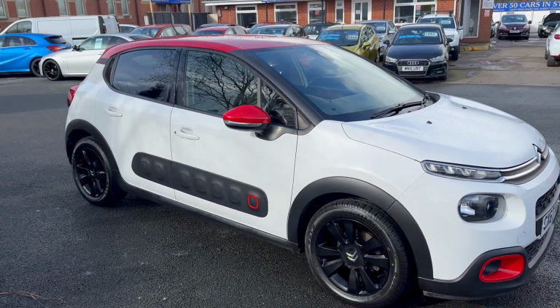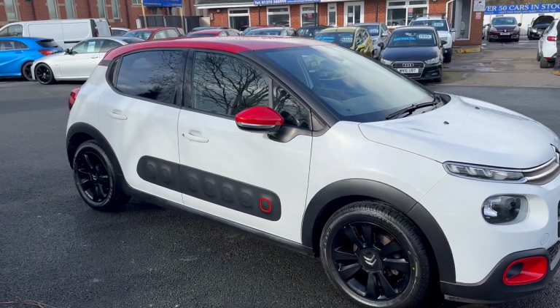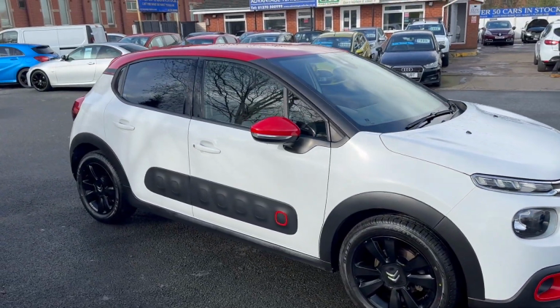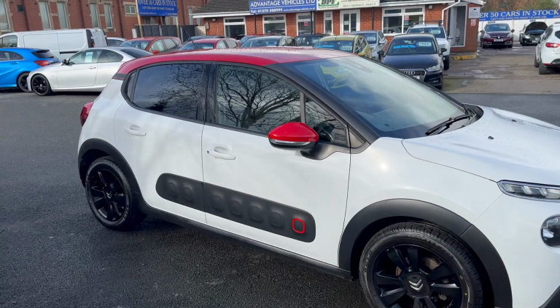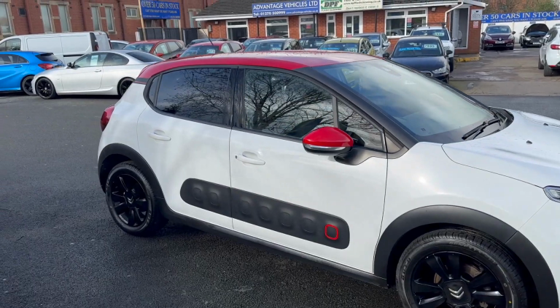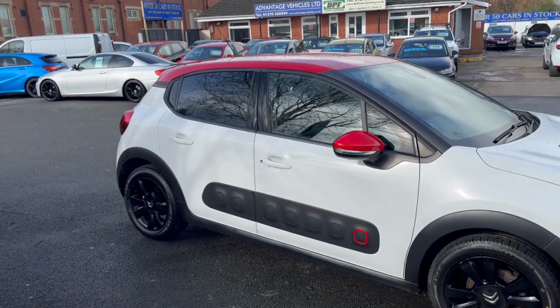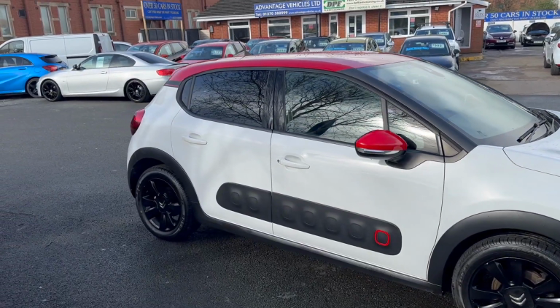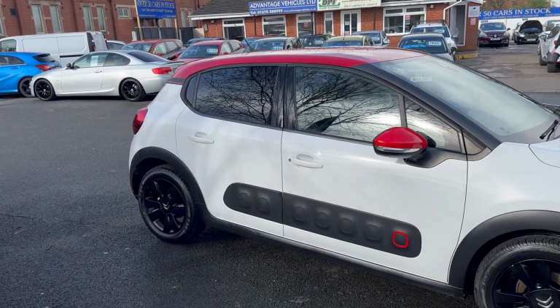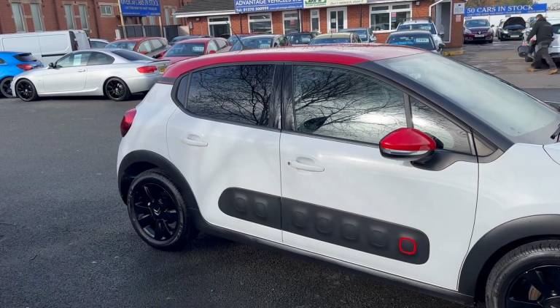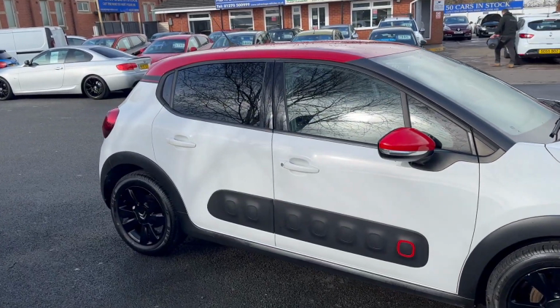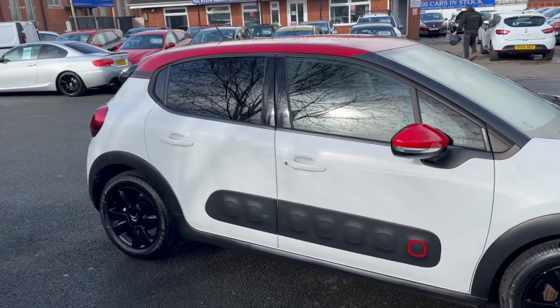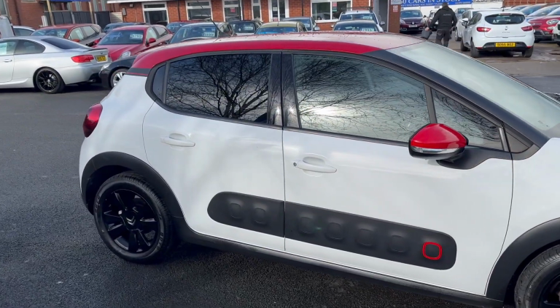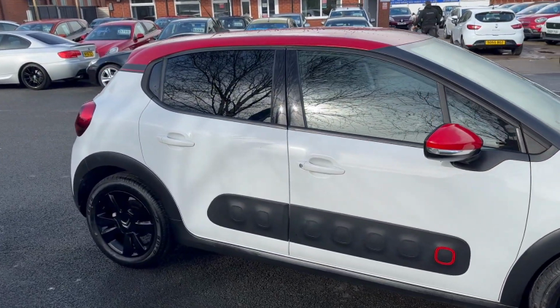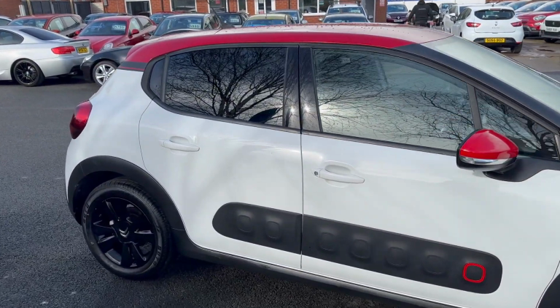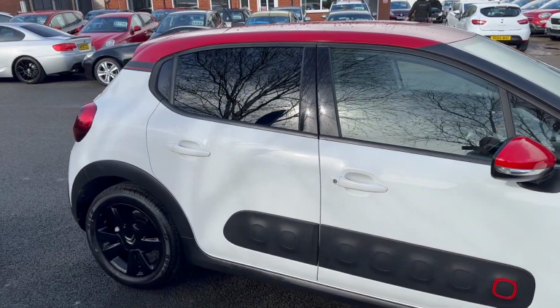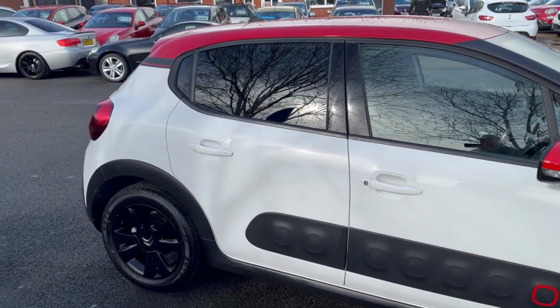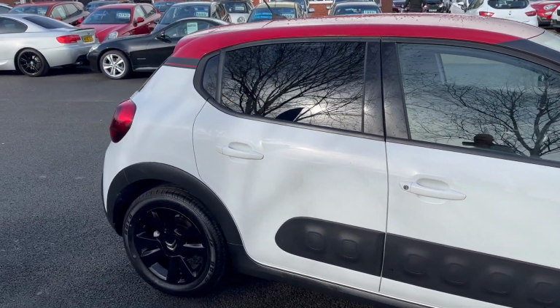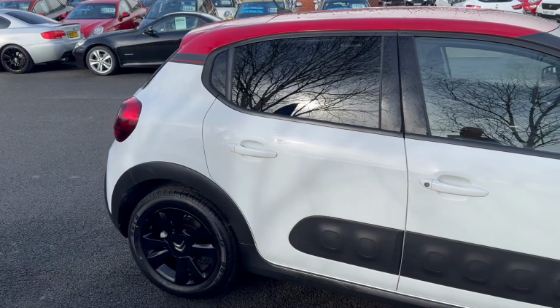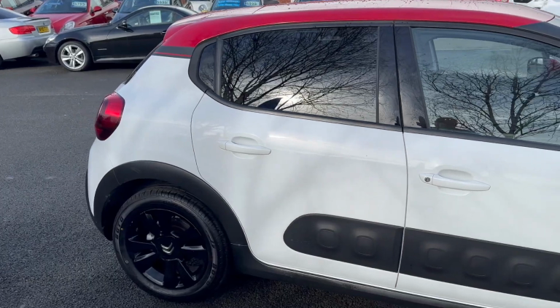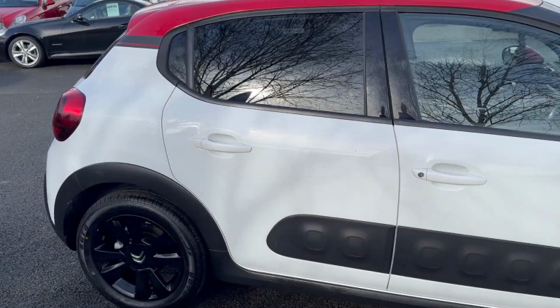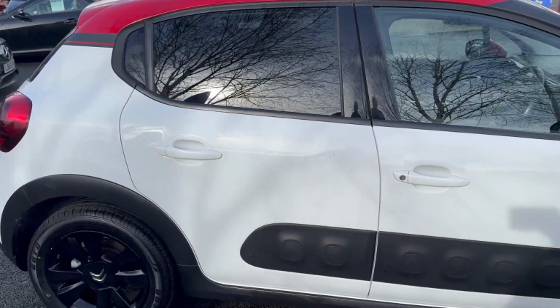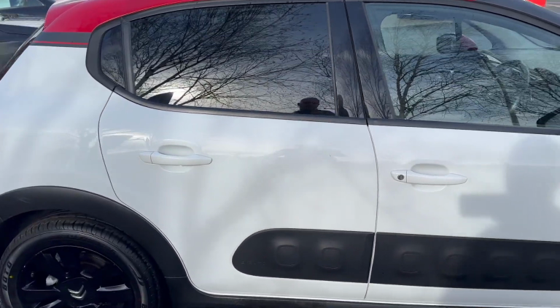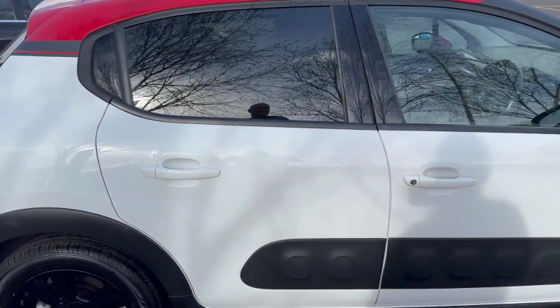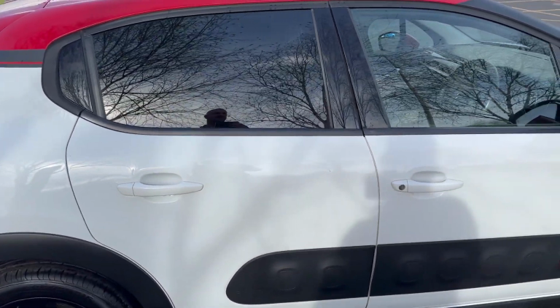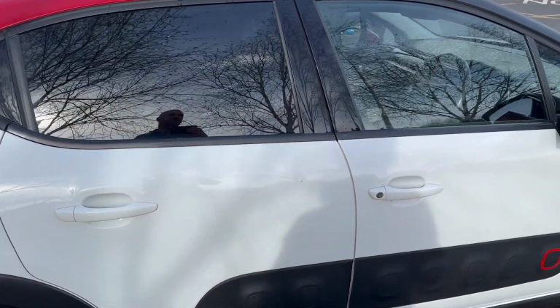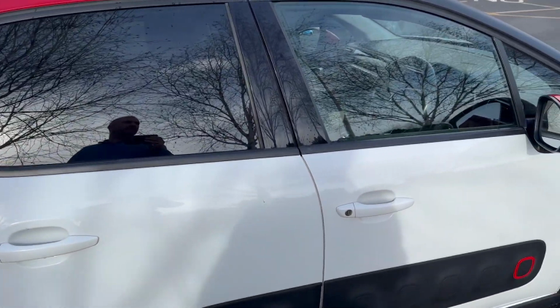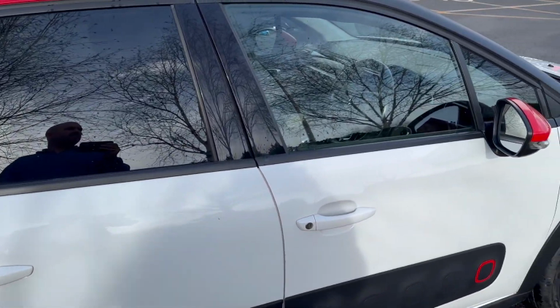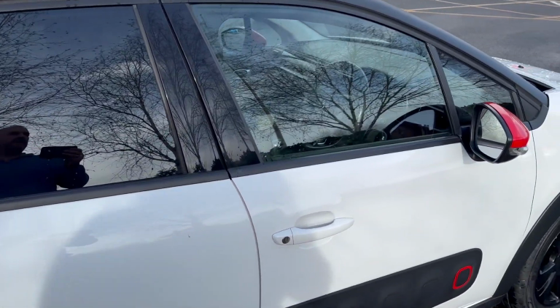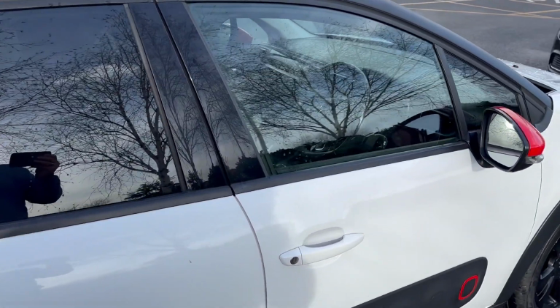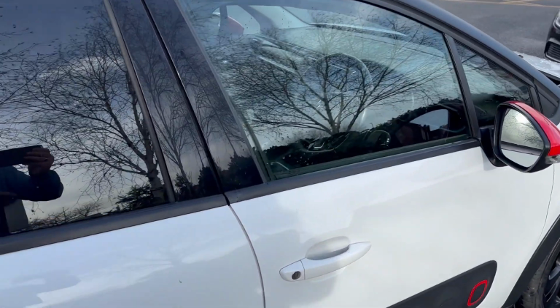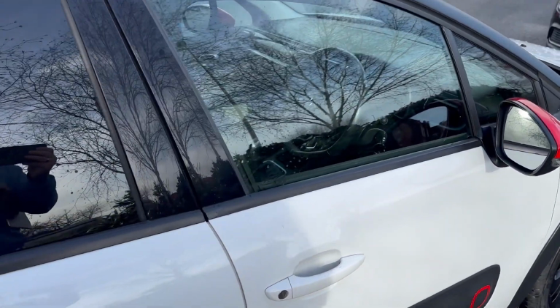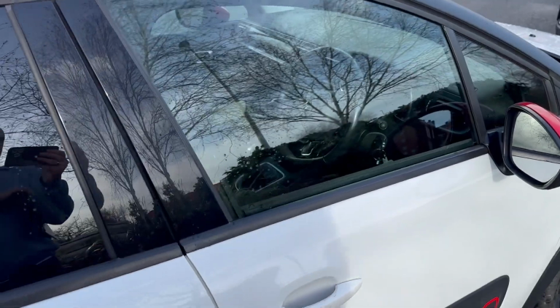Or if you see this car out of hours — after 6 in the week, 5 on a Saturday, 4 on a Sunday — you can leave a deposit online, that secures it, and we'll give you a call the next morning and sort all the paperwork out. Let's go and take a look inside.